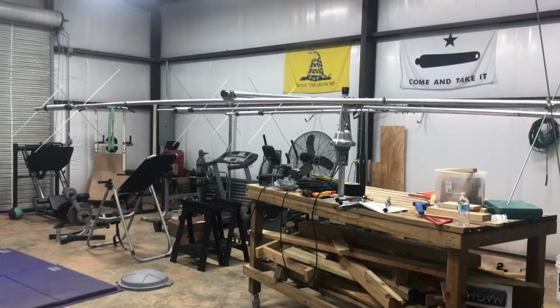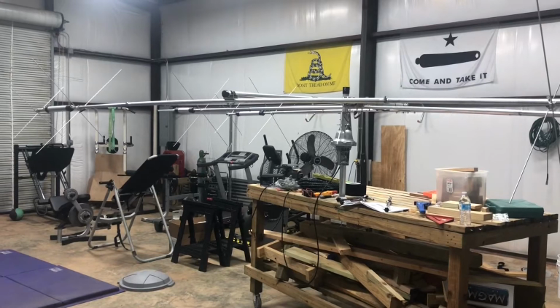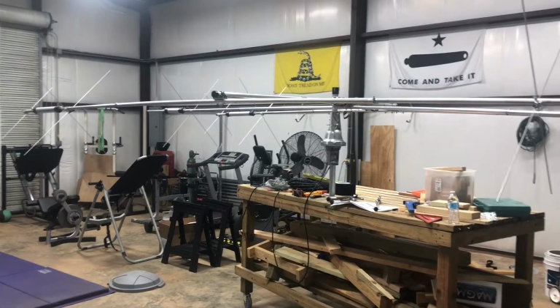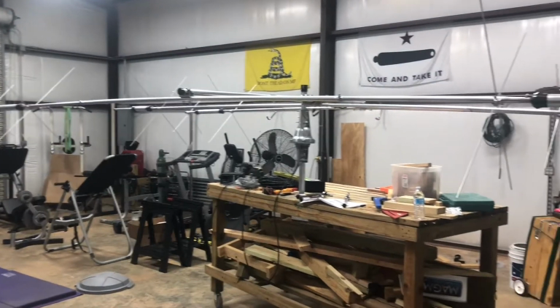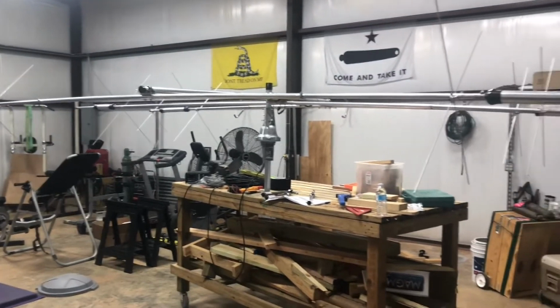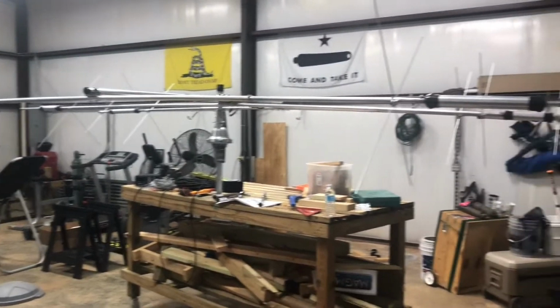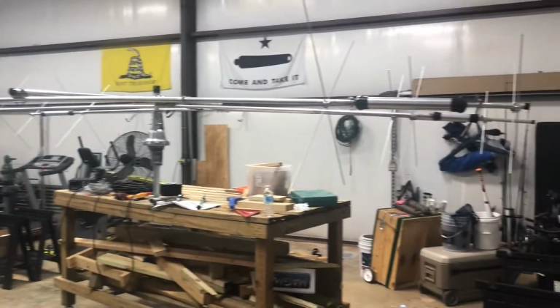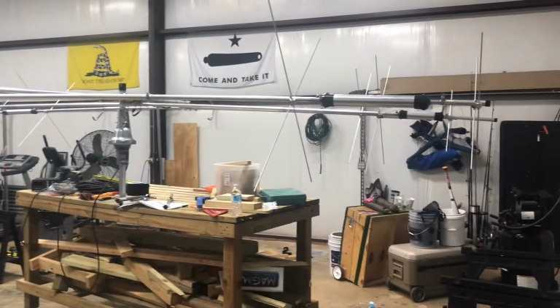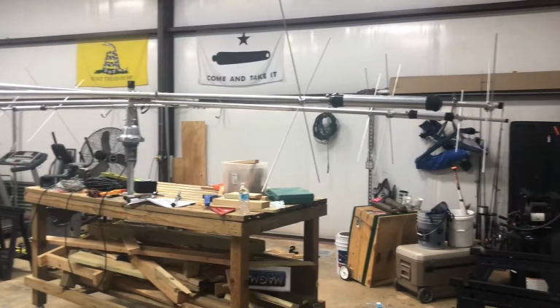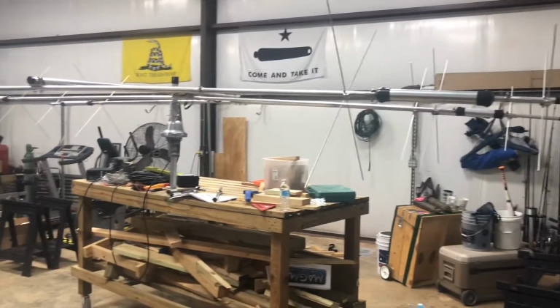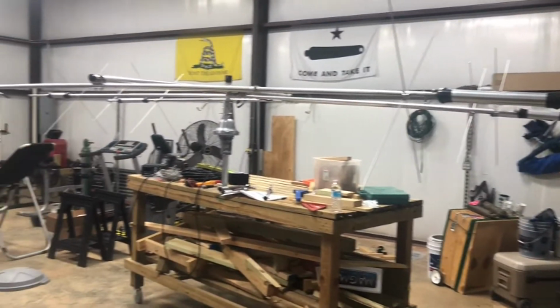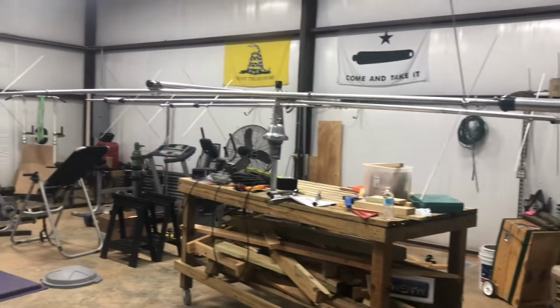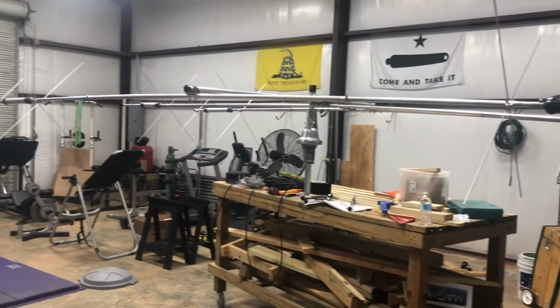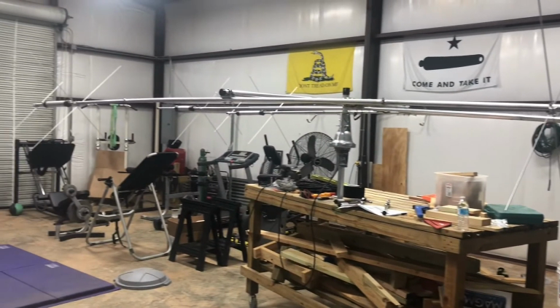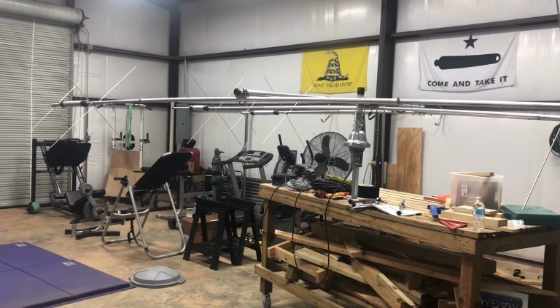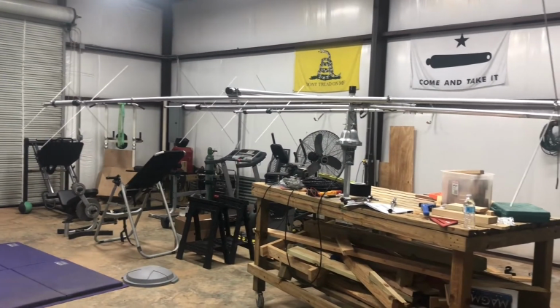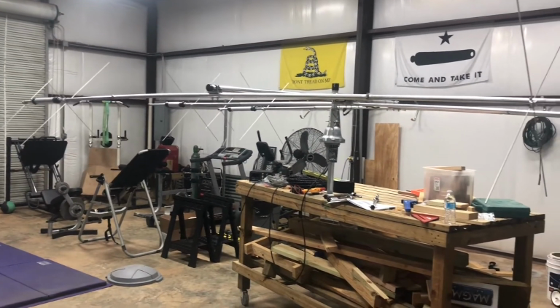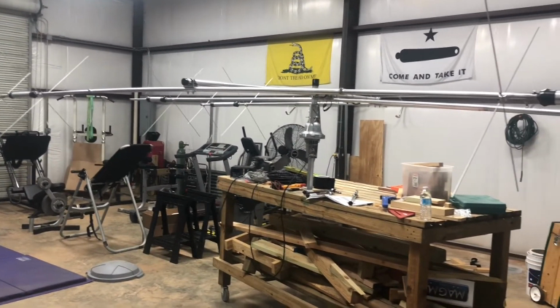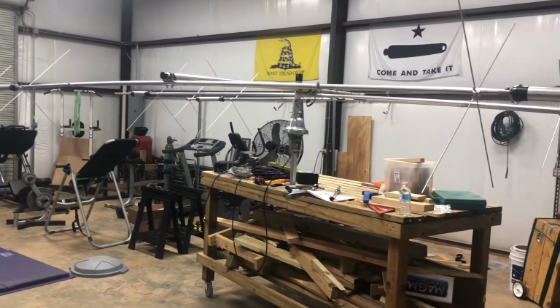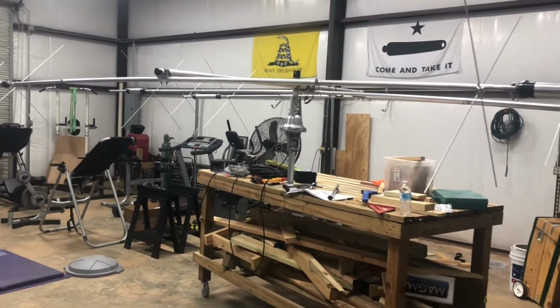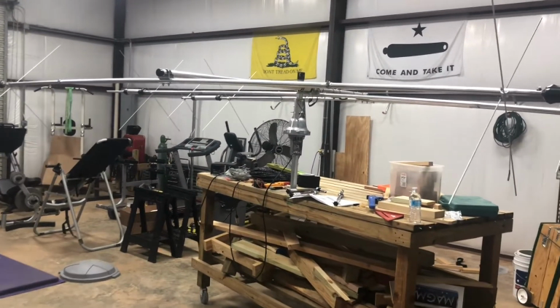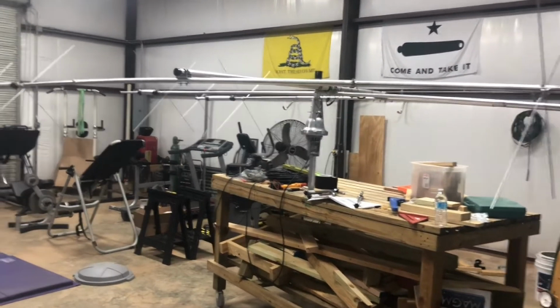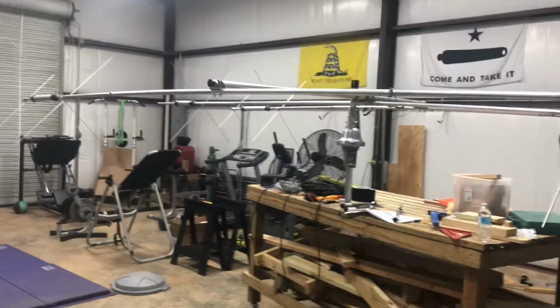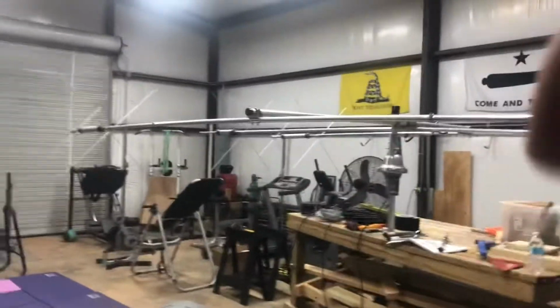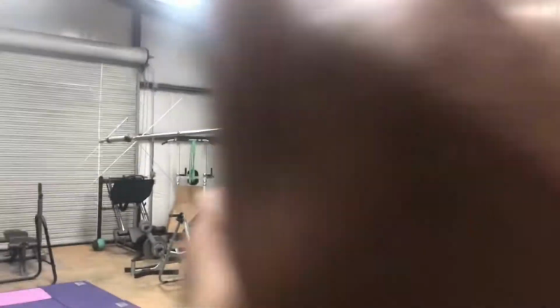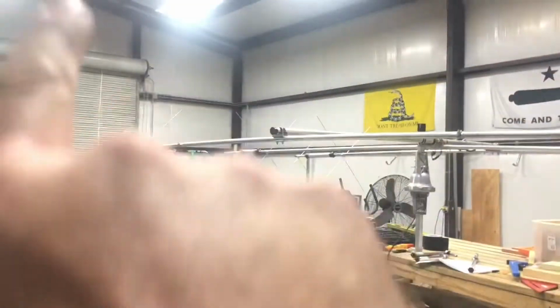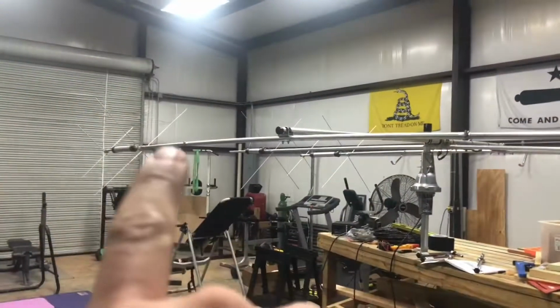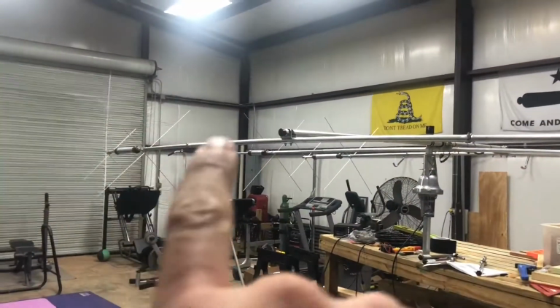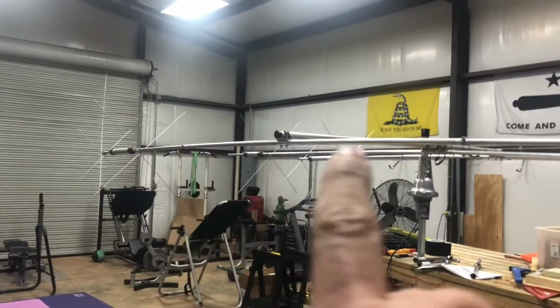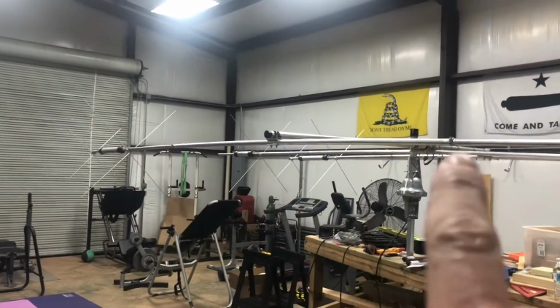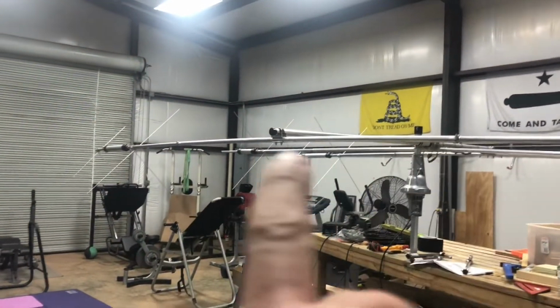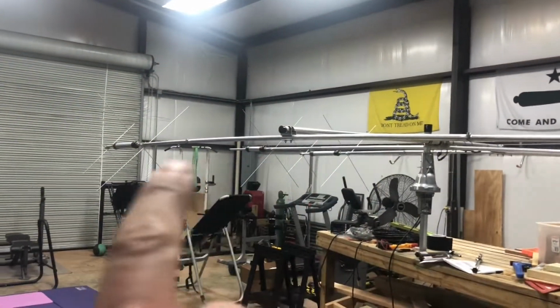Alright guys, so here's the bench test for the rotor. This is the Cushcraft MA5B mounted on the rotor. You can still see it's bending — how it's bending right here.